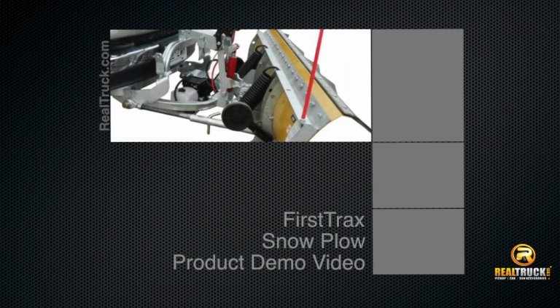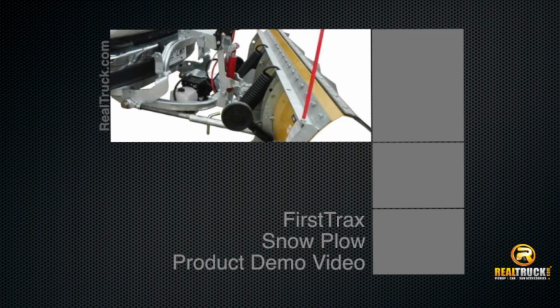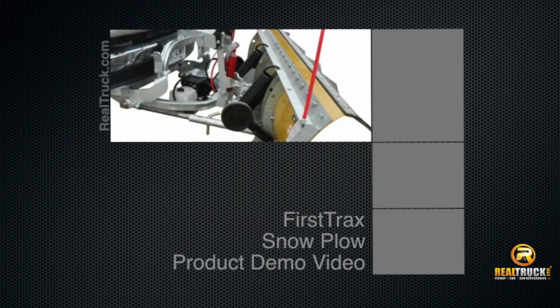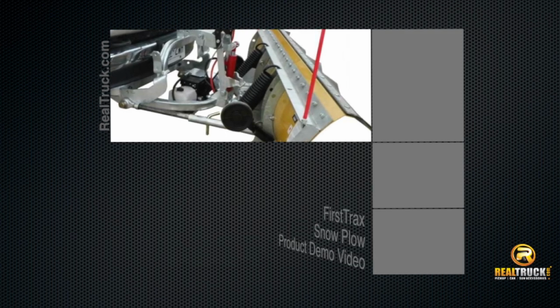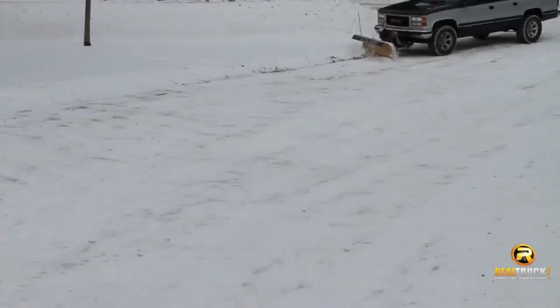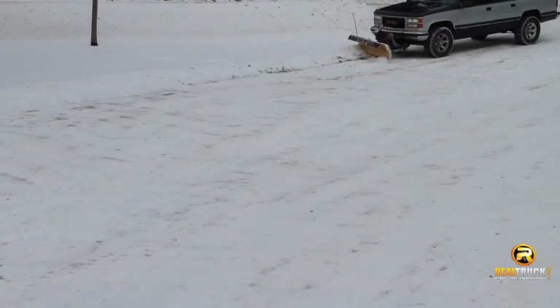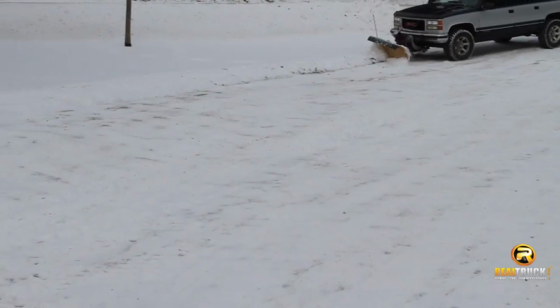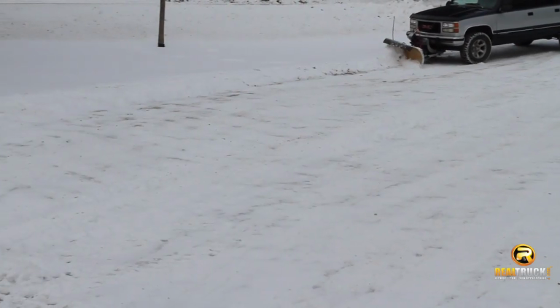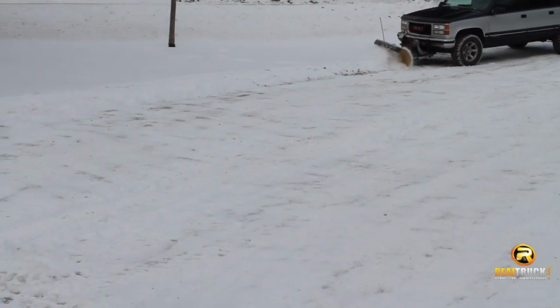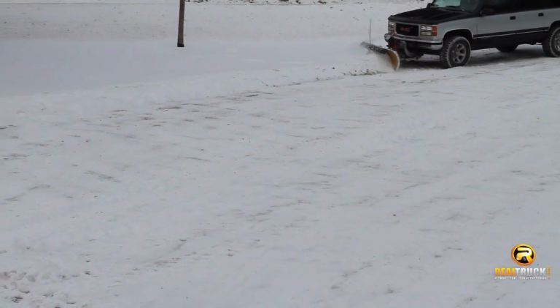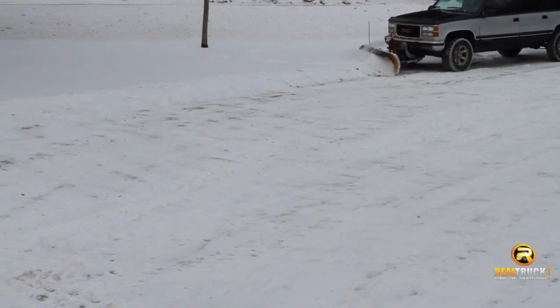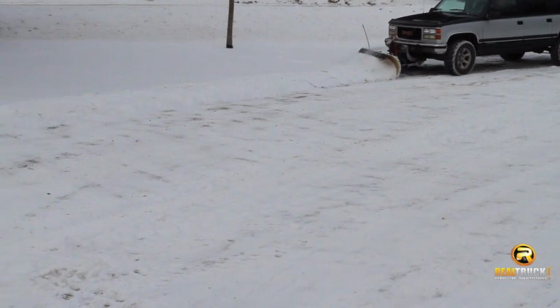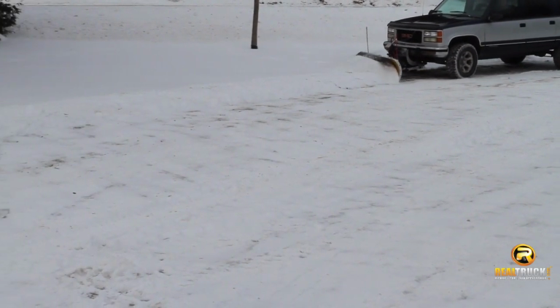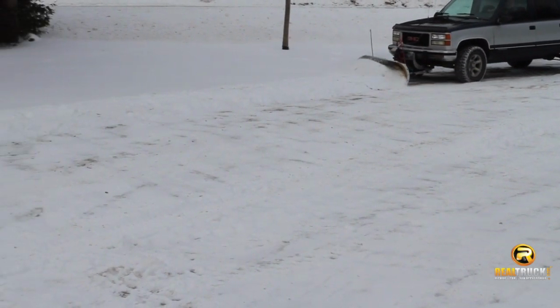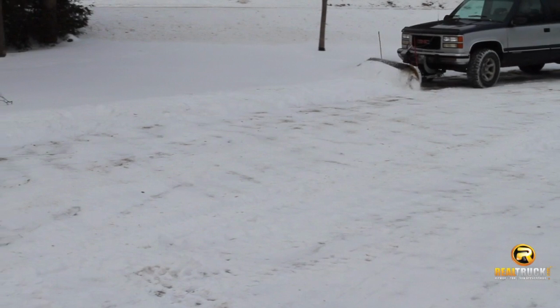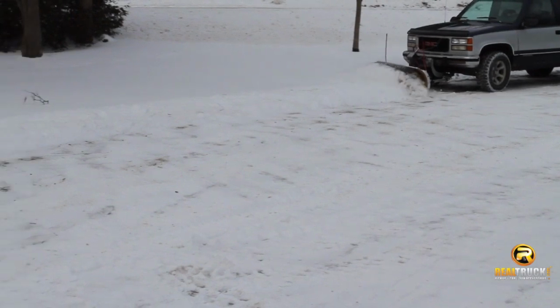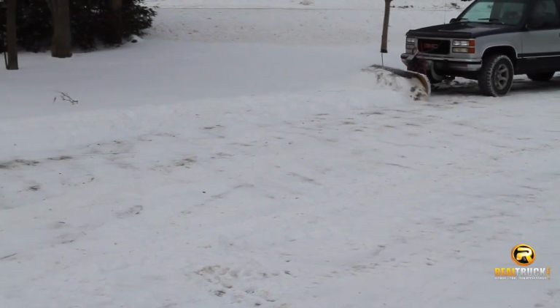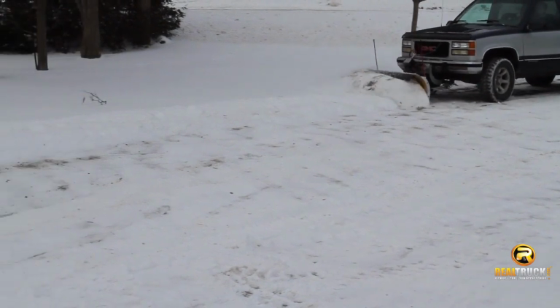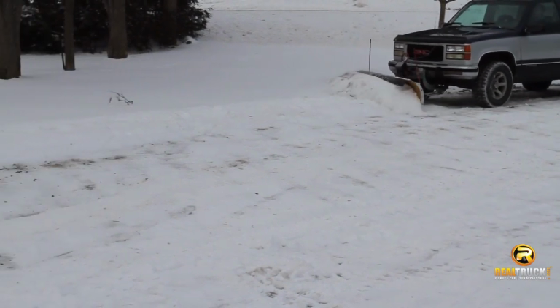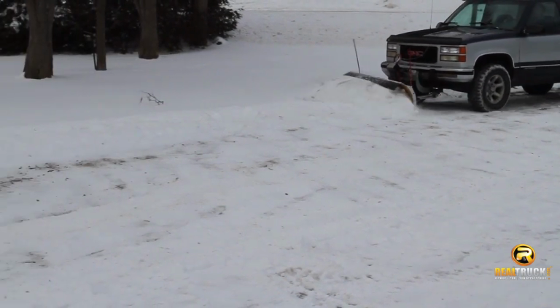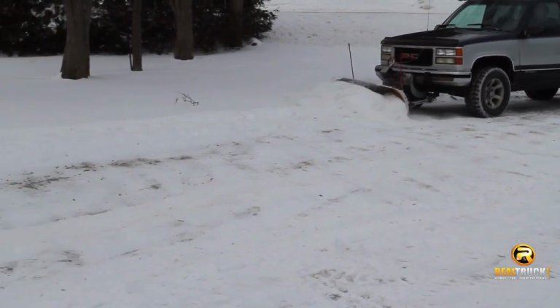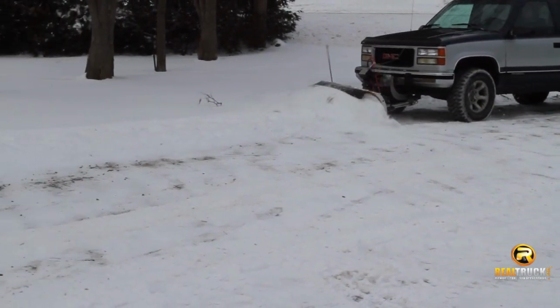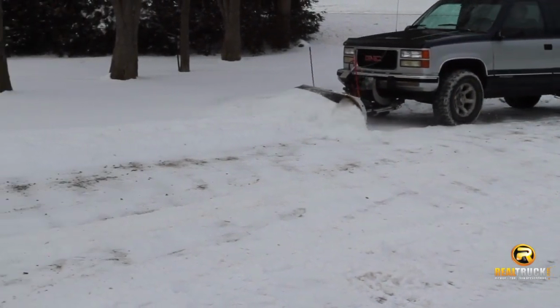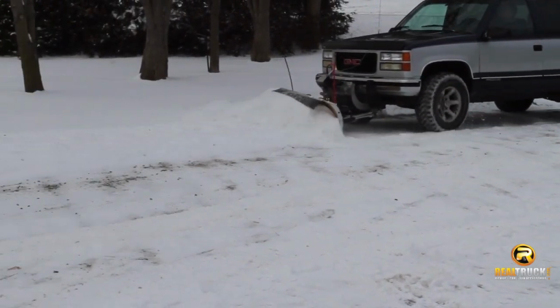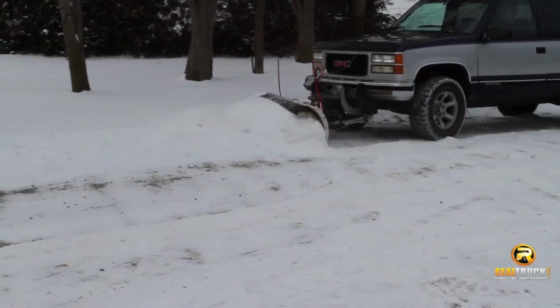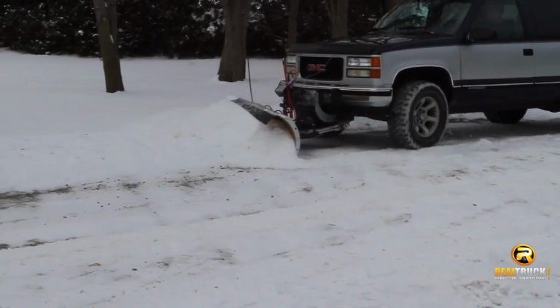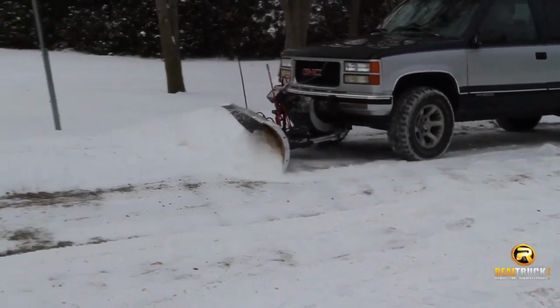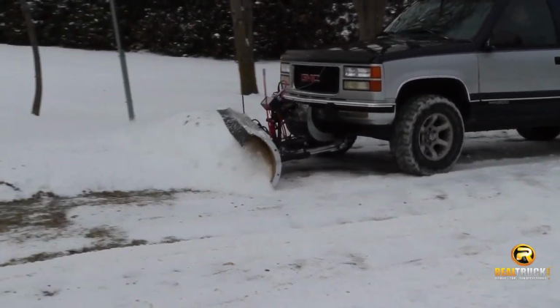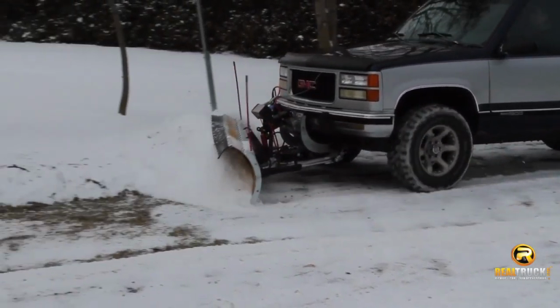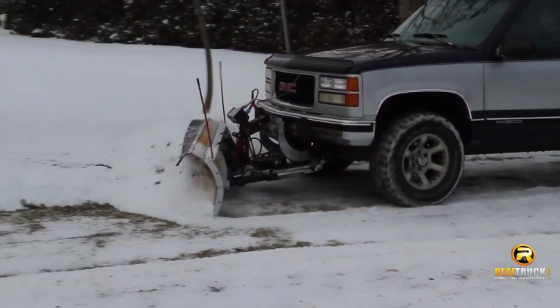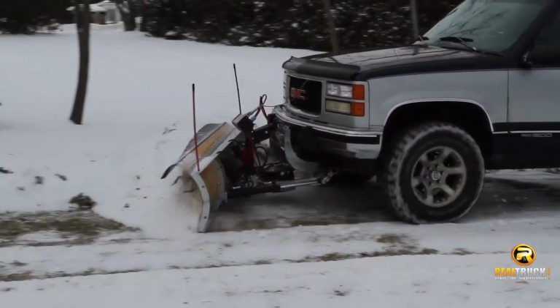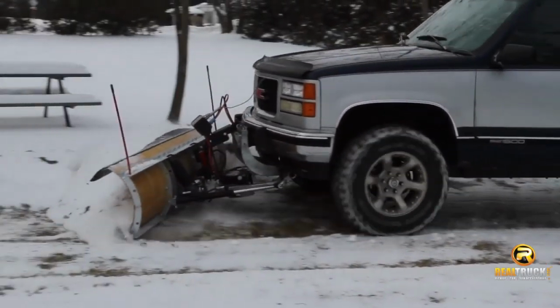Plow snow with your pickup truck this winter with a First Tracks snow plow from Realtruck.com. Check out how well First Tracks plows work in this product demo video.